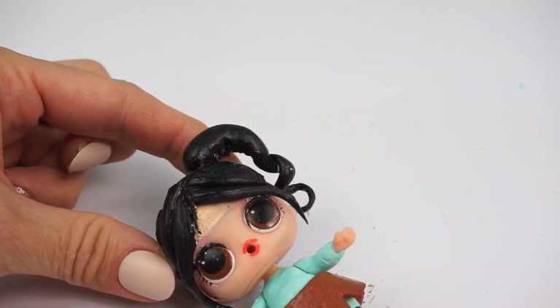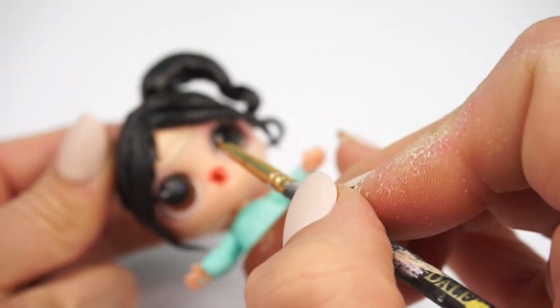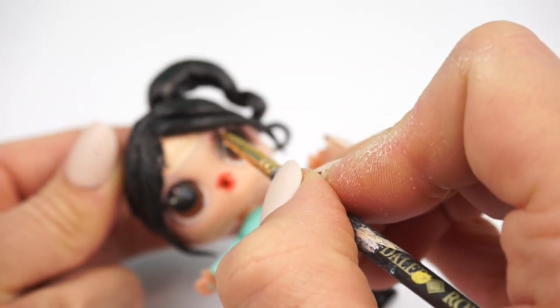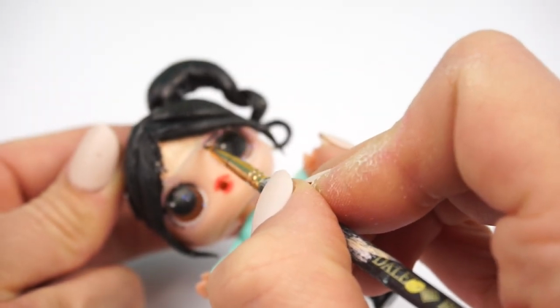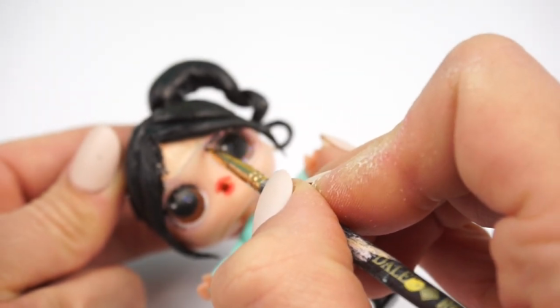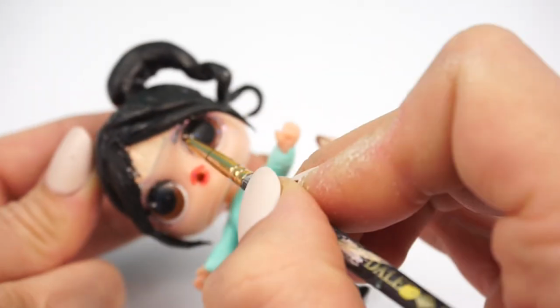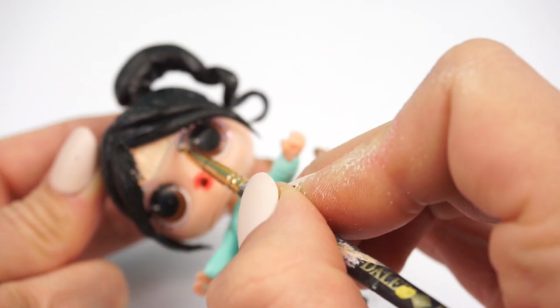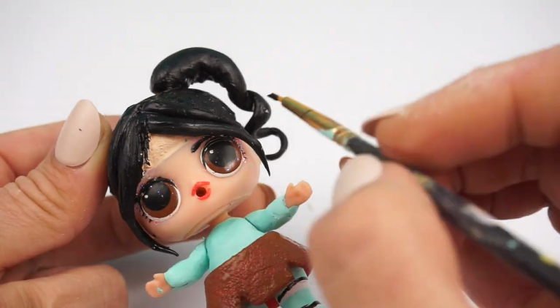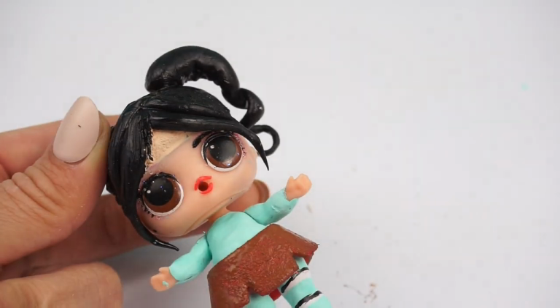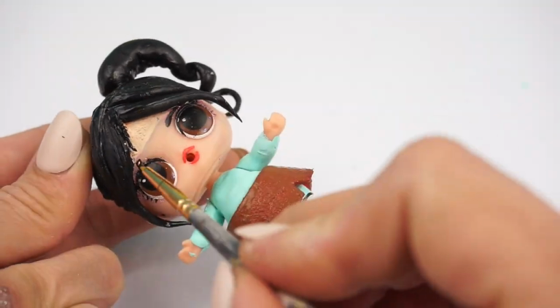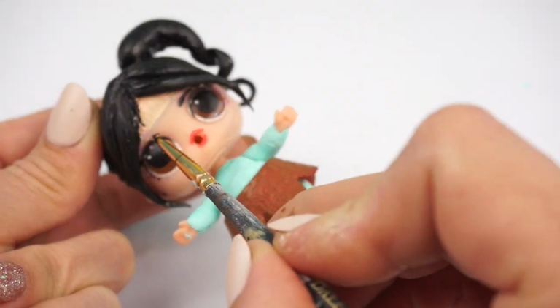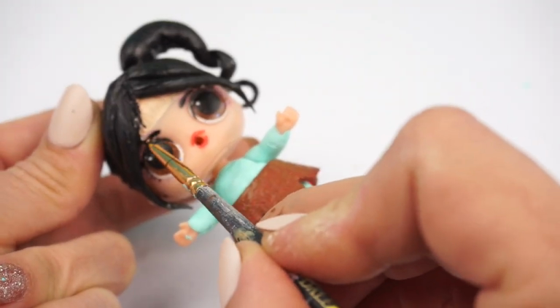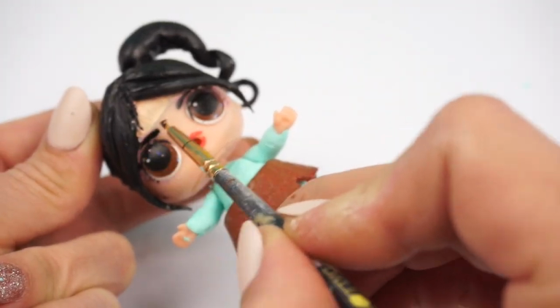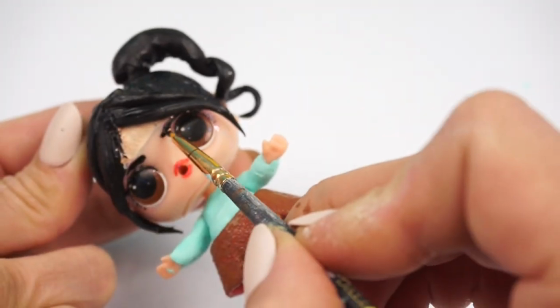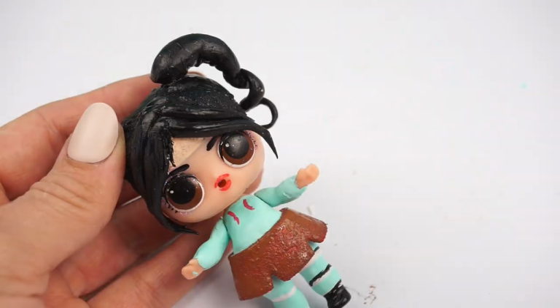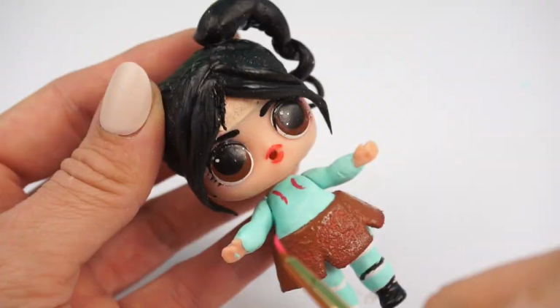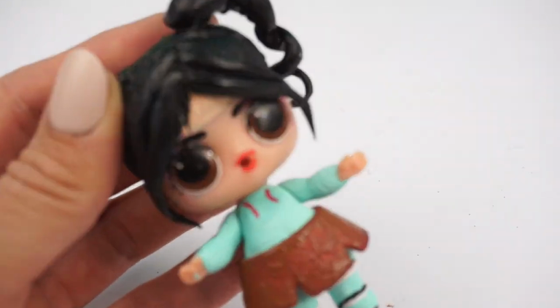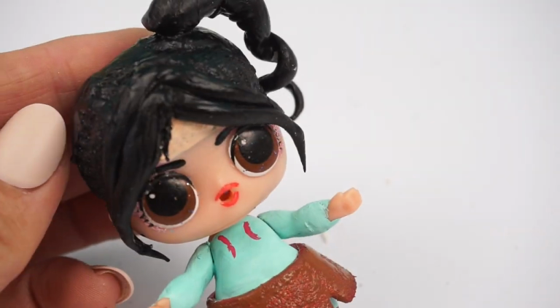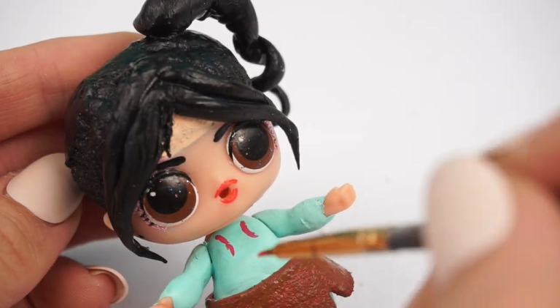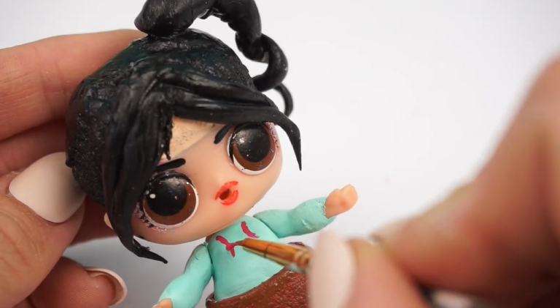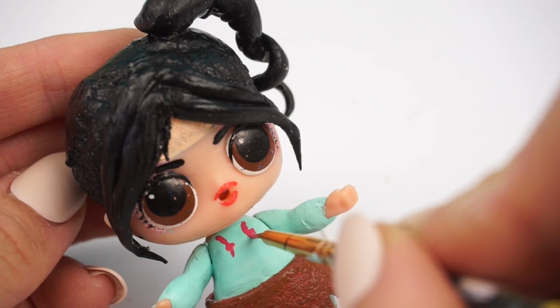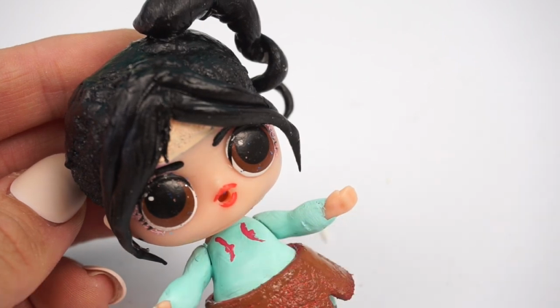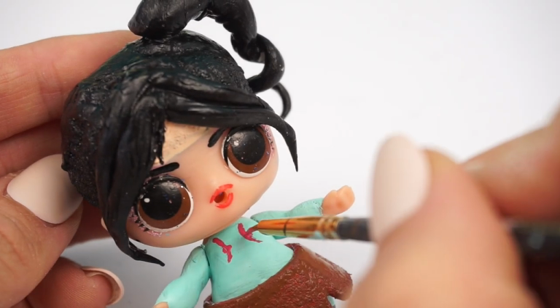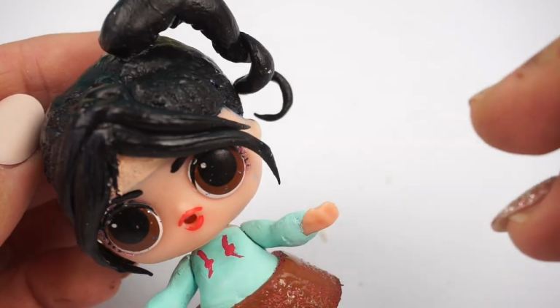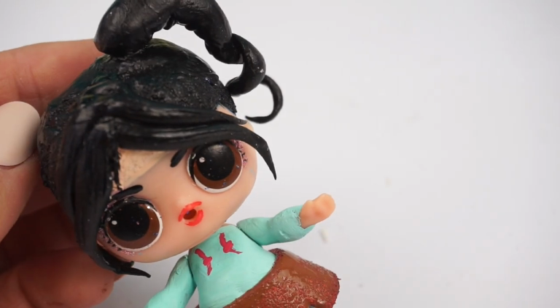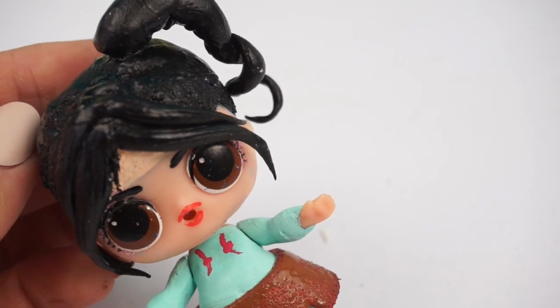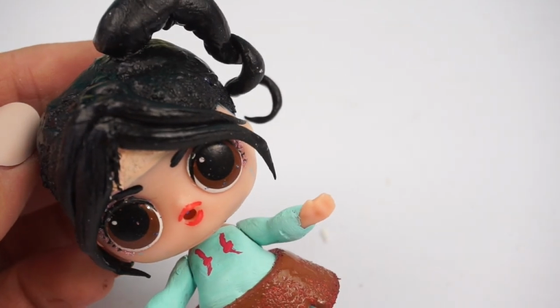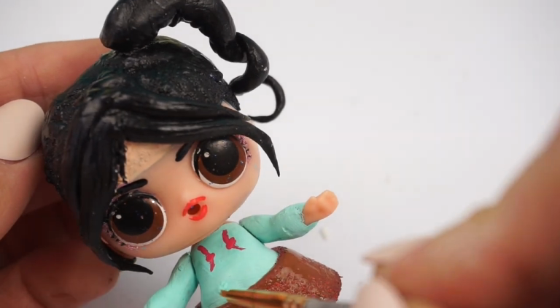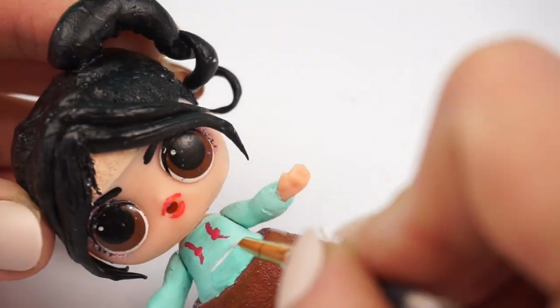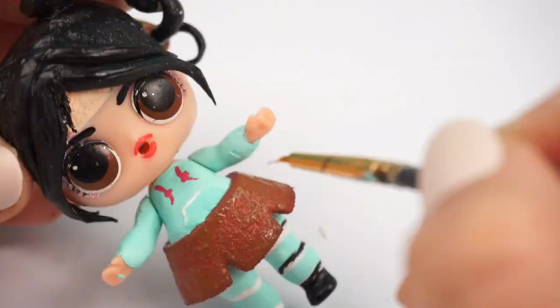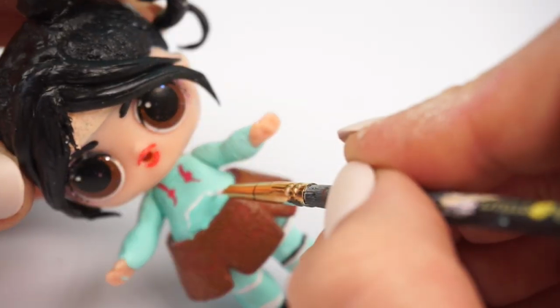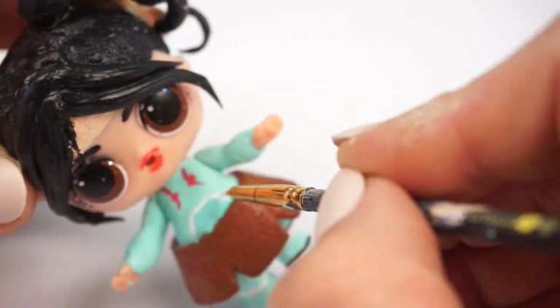And painting on some eyebrows — Vanellope has some big and bold, expressive eyebrows. Now just adding some more details to her hoodie with some red paint.